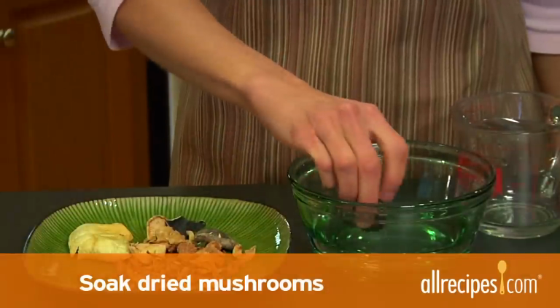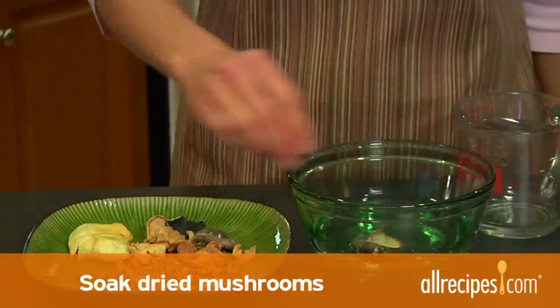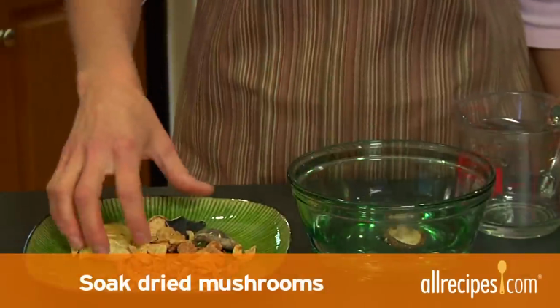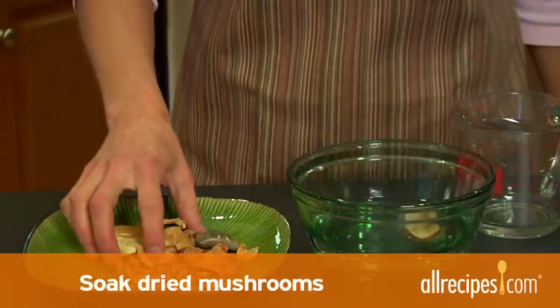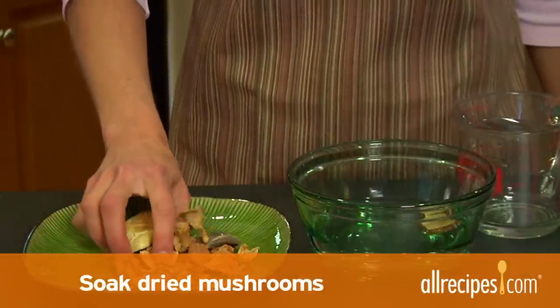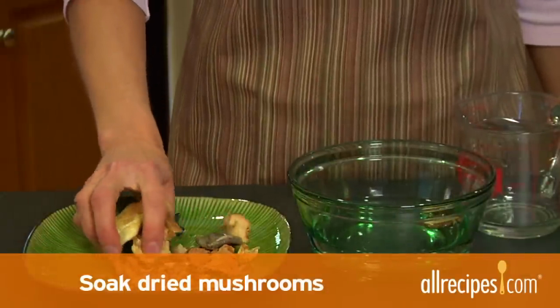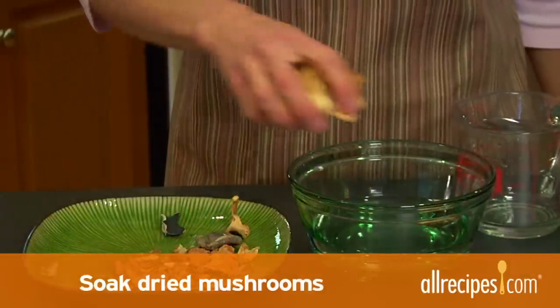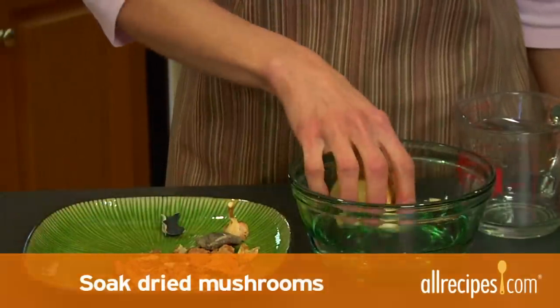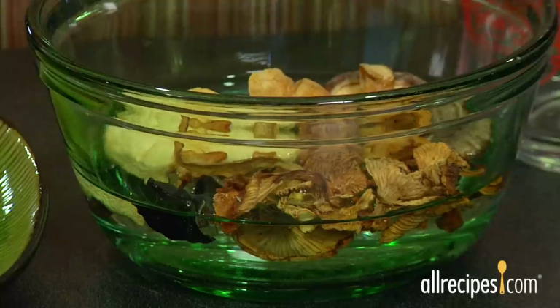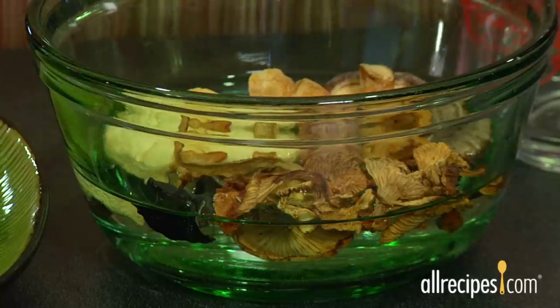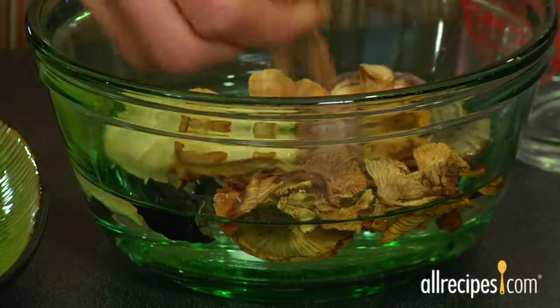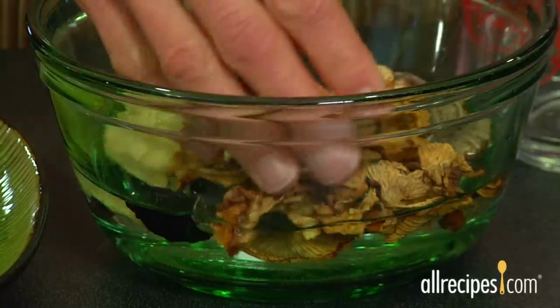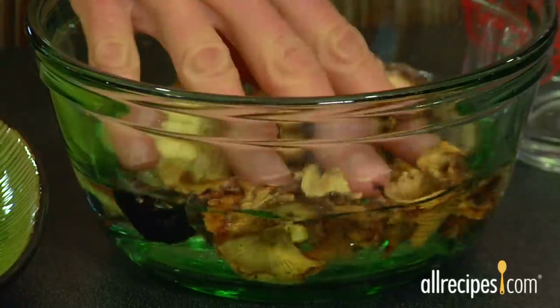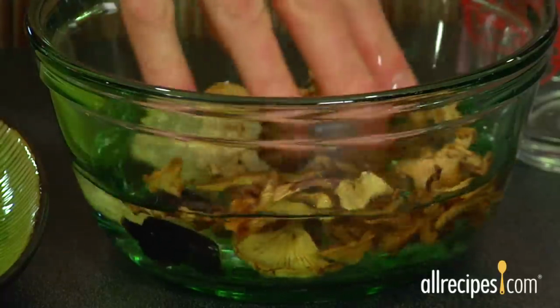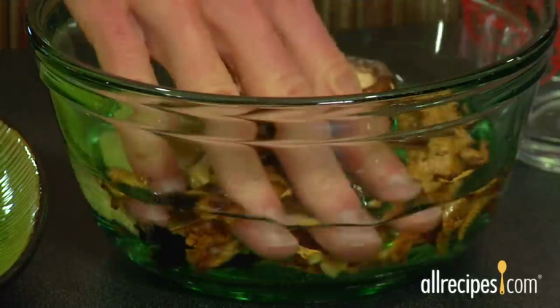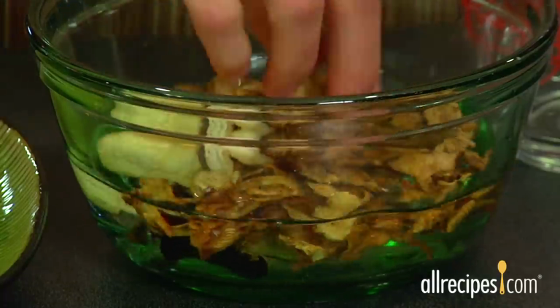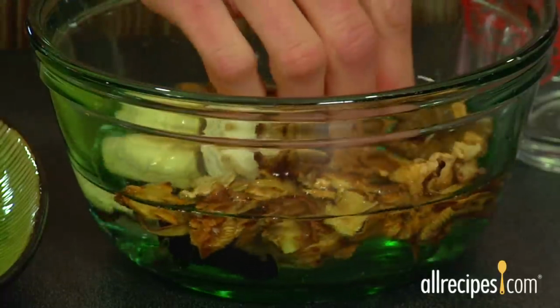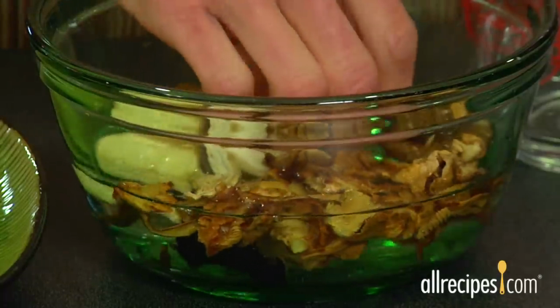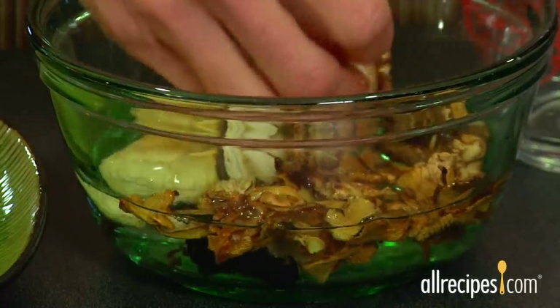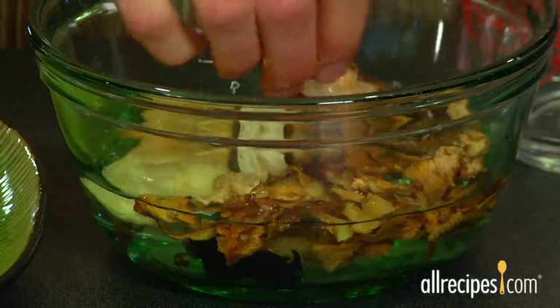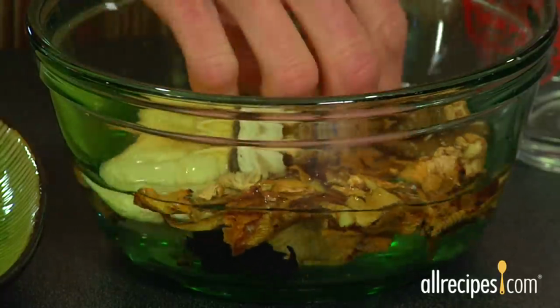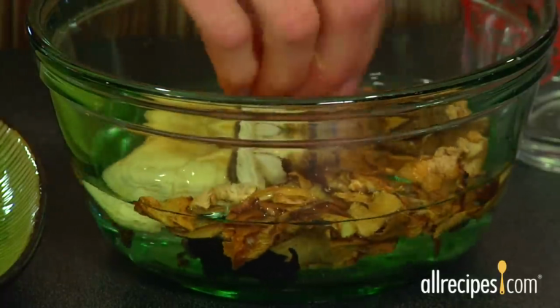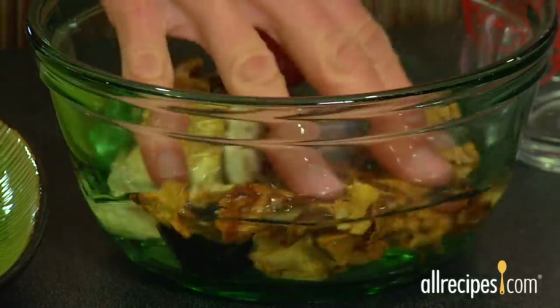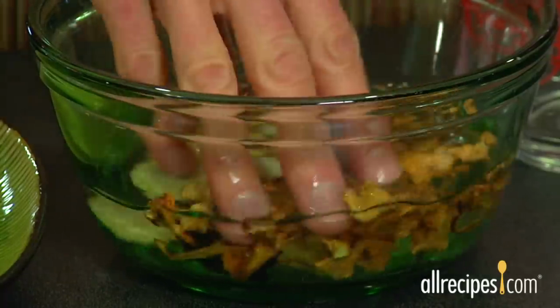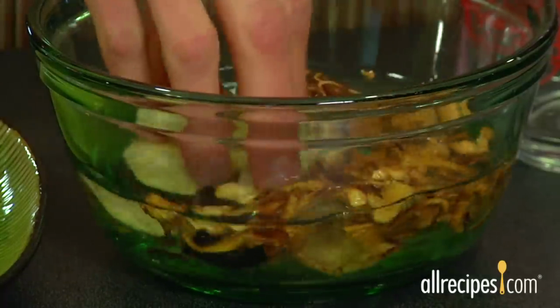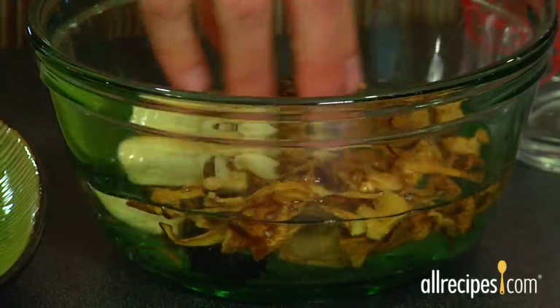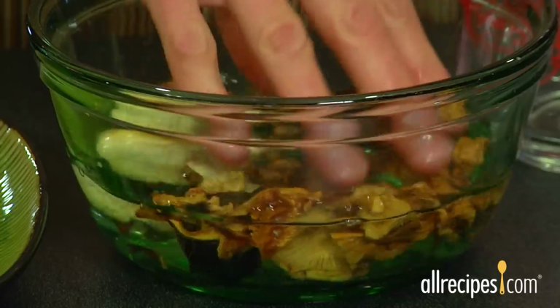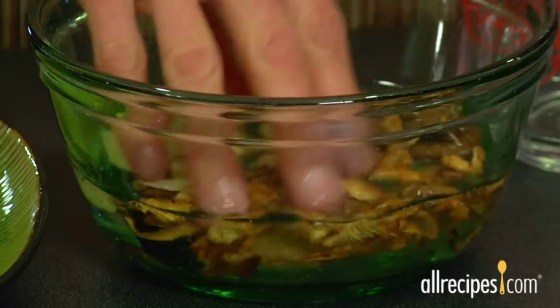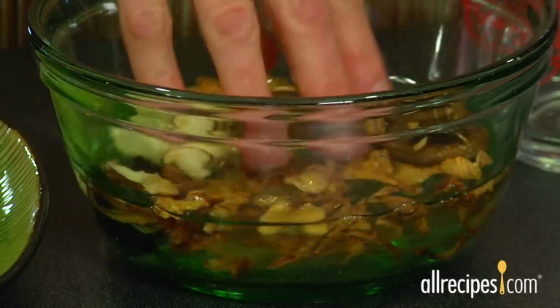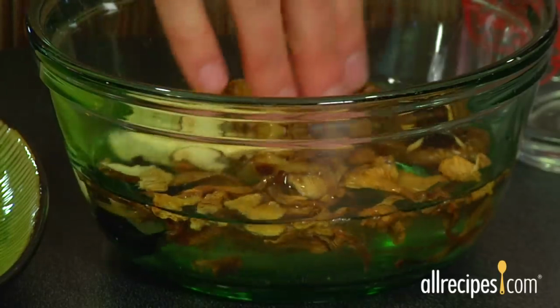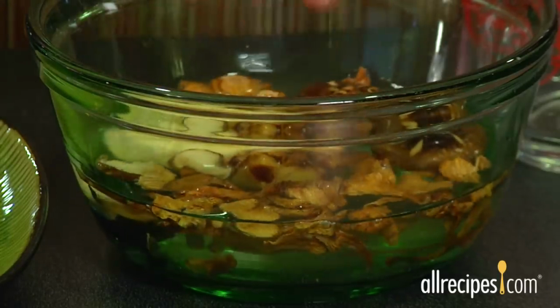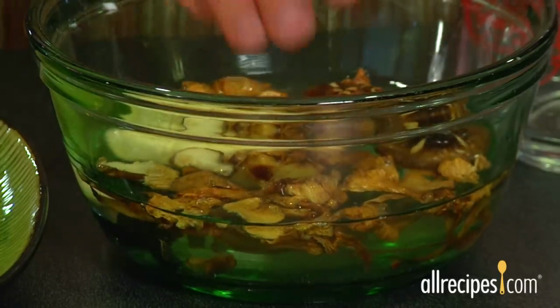If you use dried mushrooms, you first need to clean and rehydrate them before cooking. To do this, soak them in warm water, wine, or broth. Twenty minutes or so should do it.